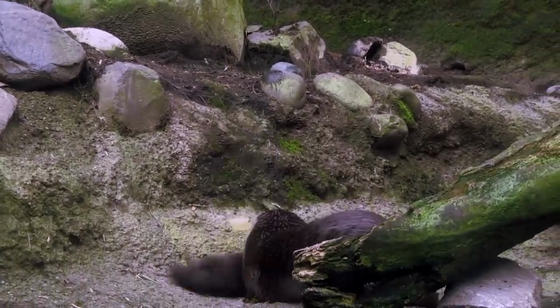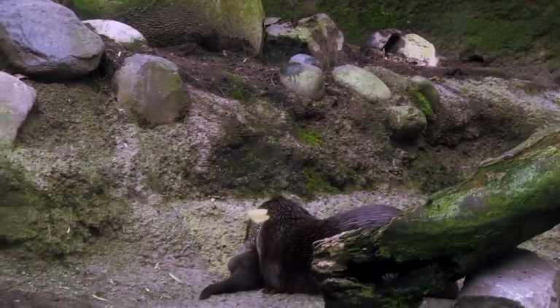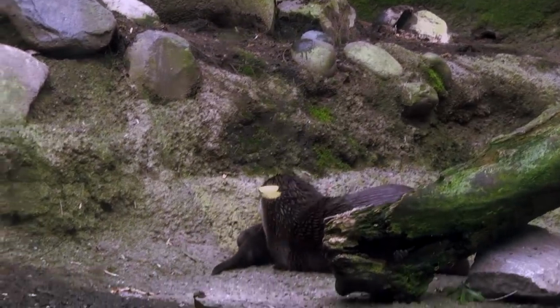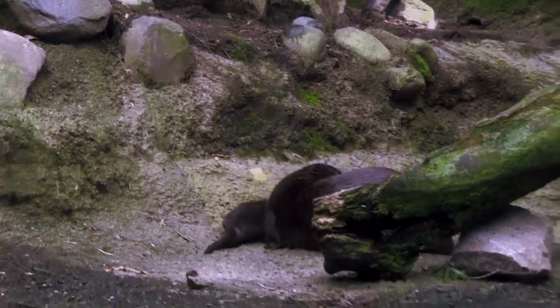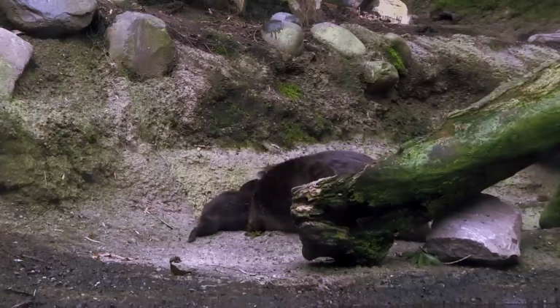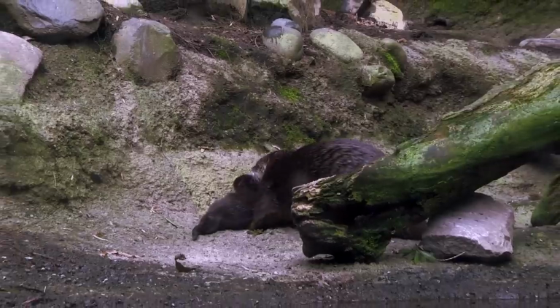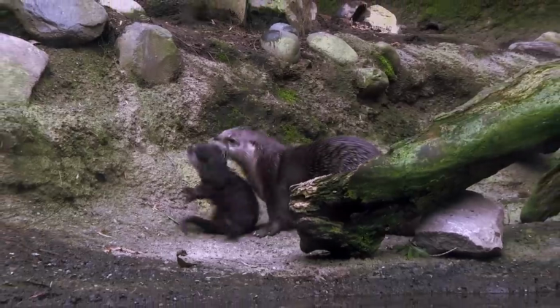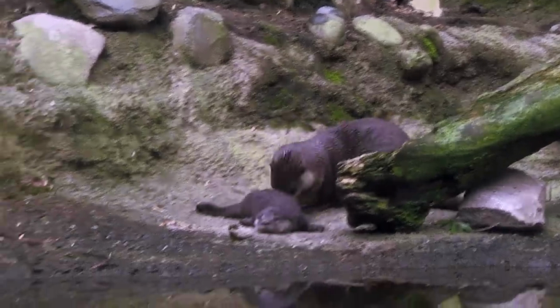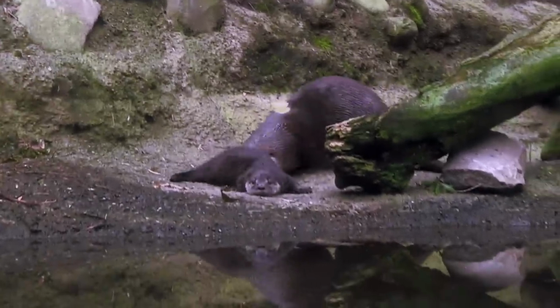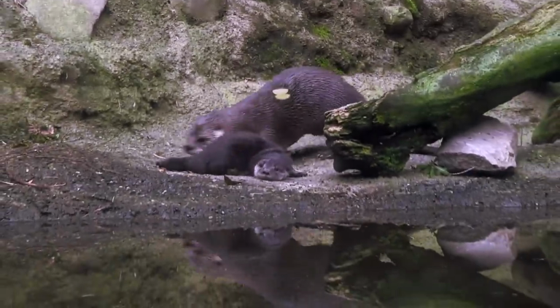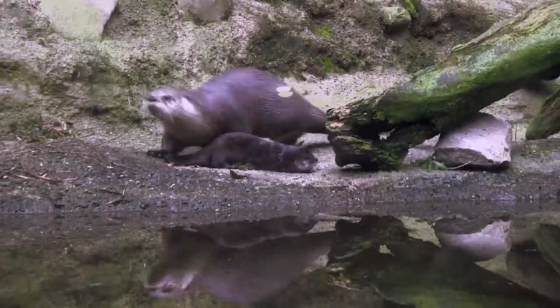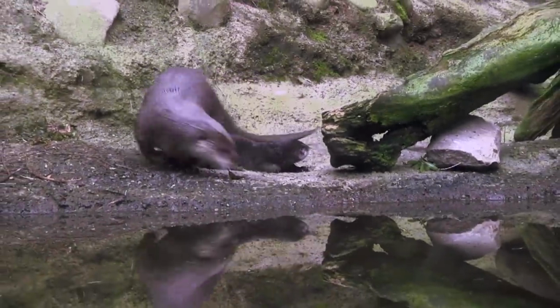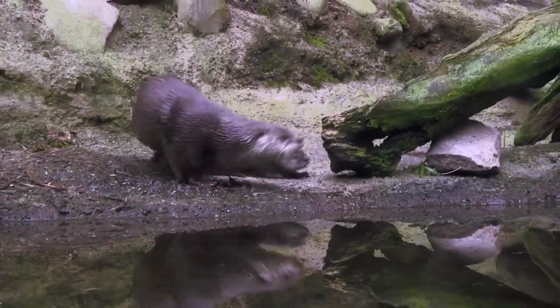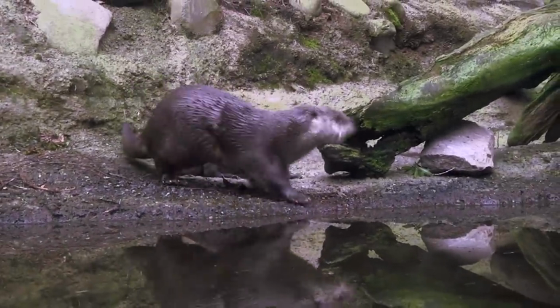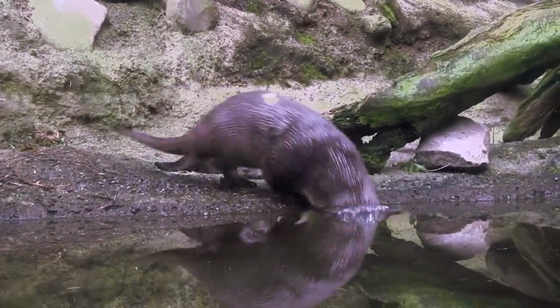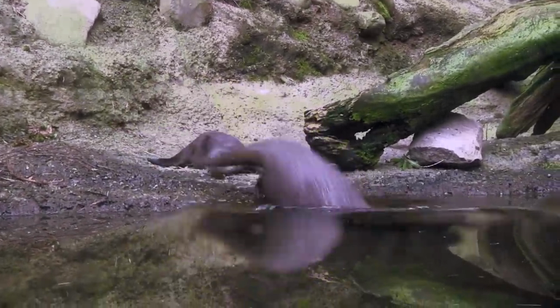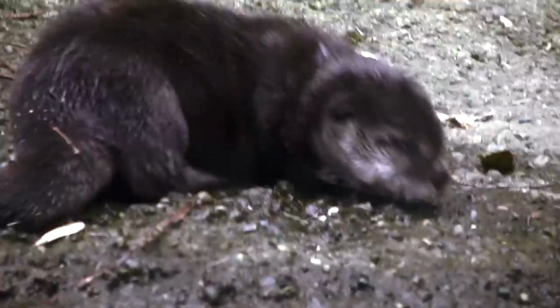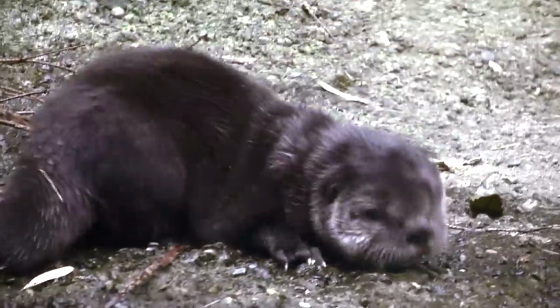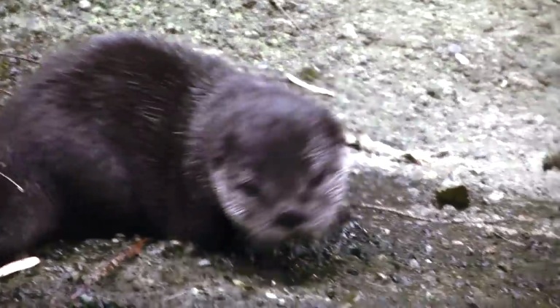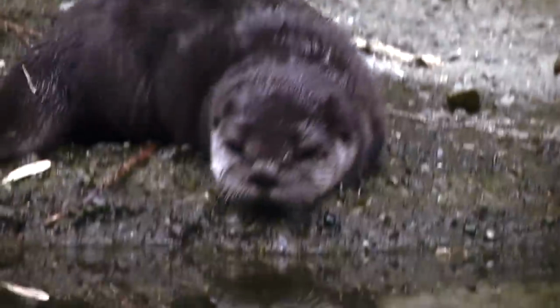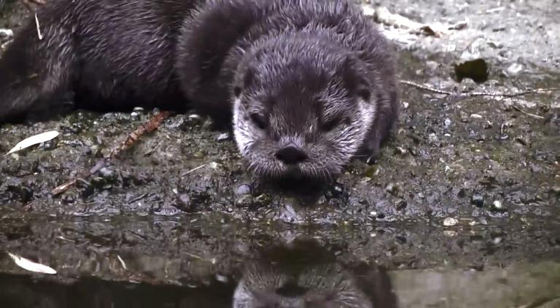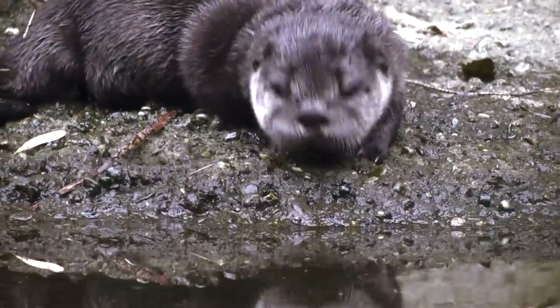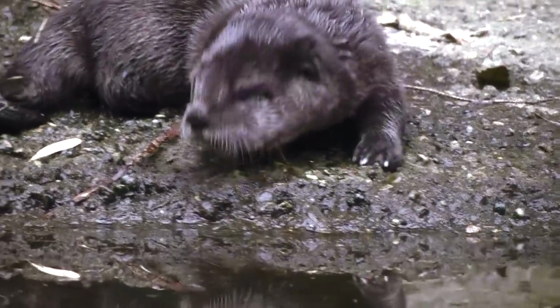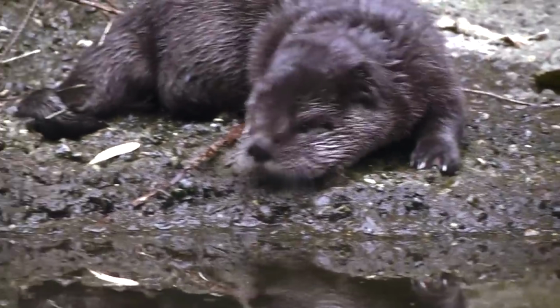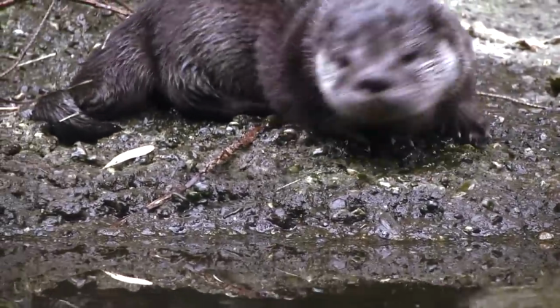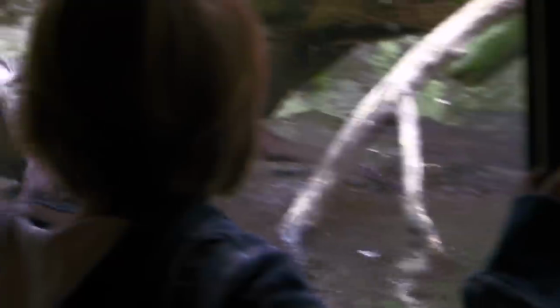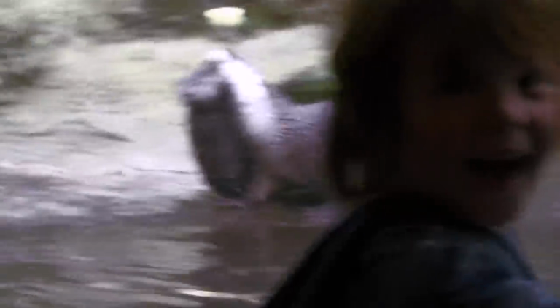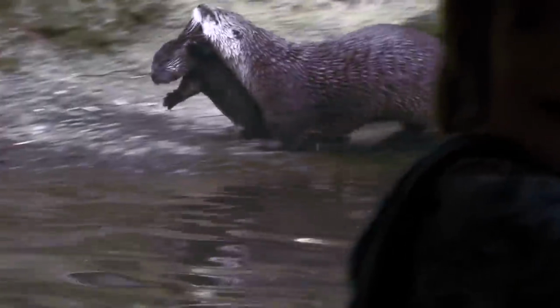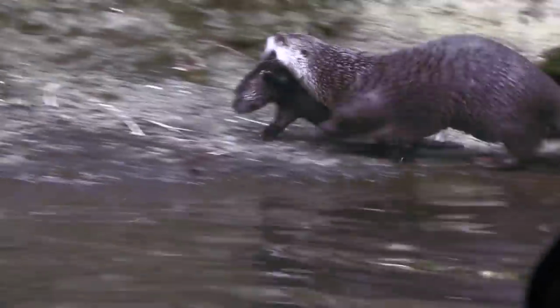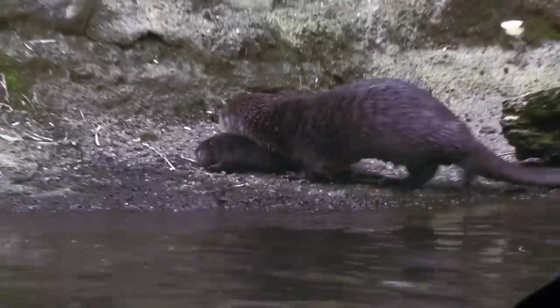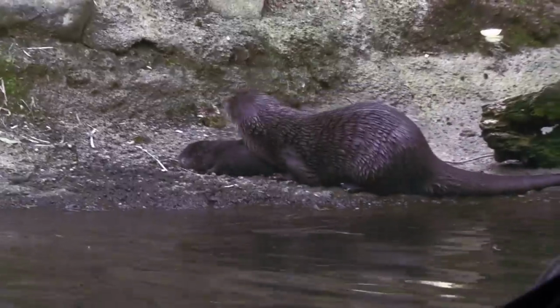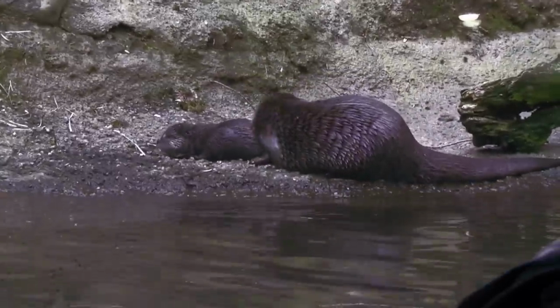He's going to start swim lessons. People might actually be really surprised, but baby otters don't know how to swim when they're first born. They actually have to go through swim lessons, which sounds kind of silly being that they are water-loving mammals.